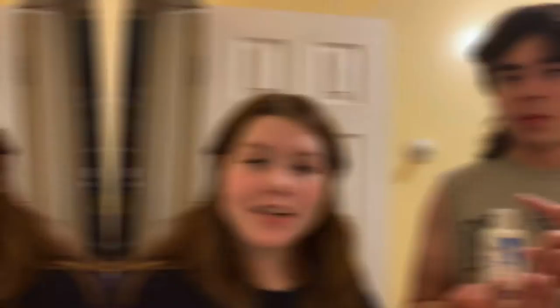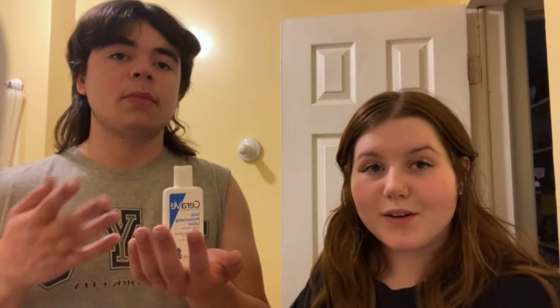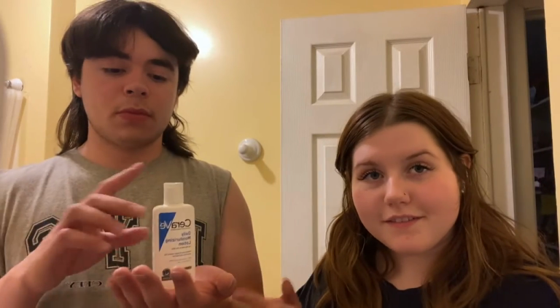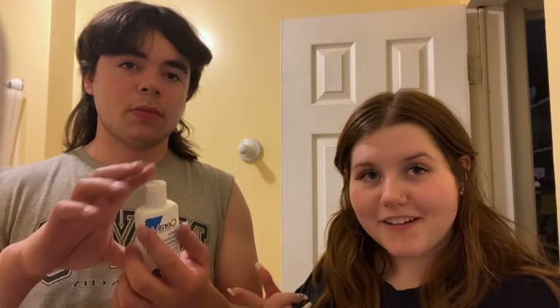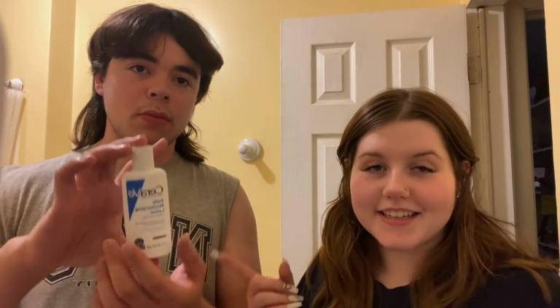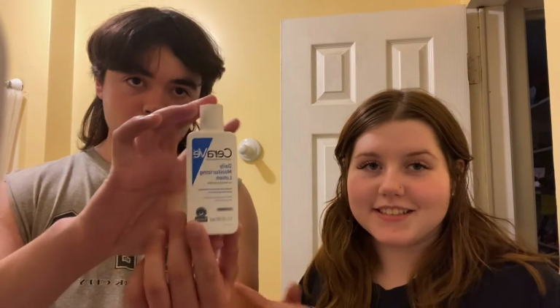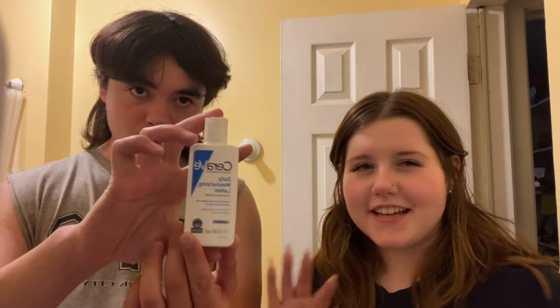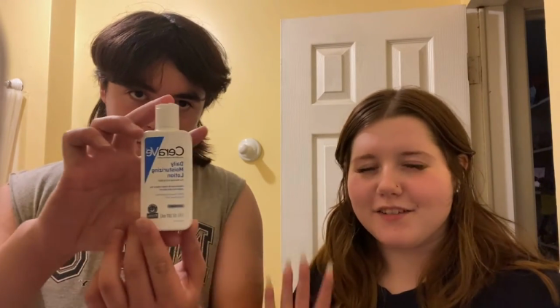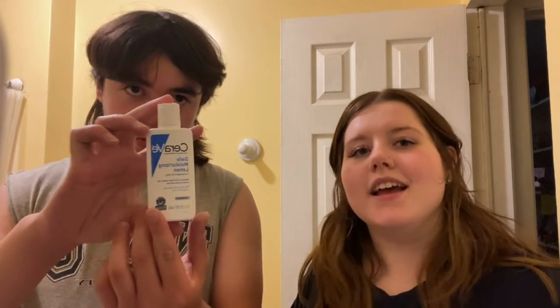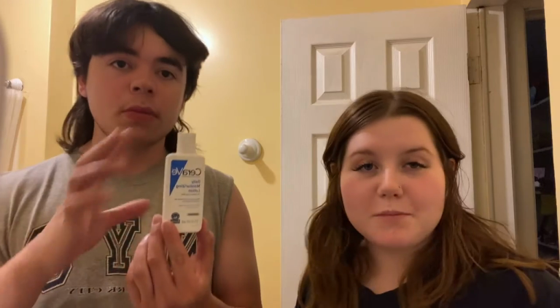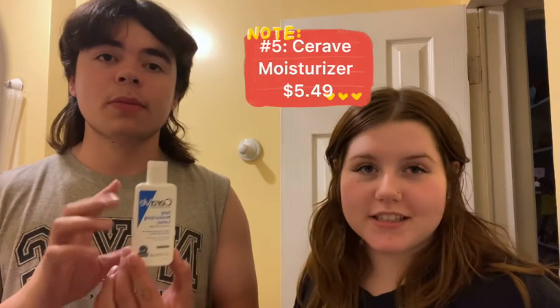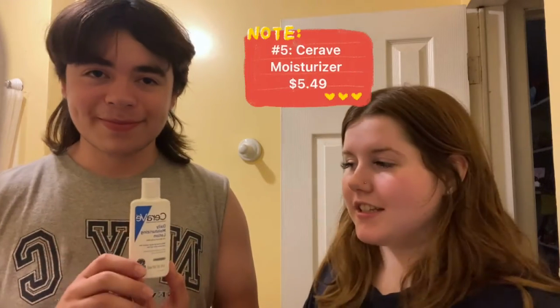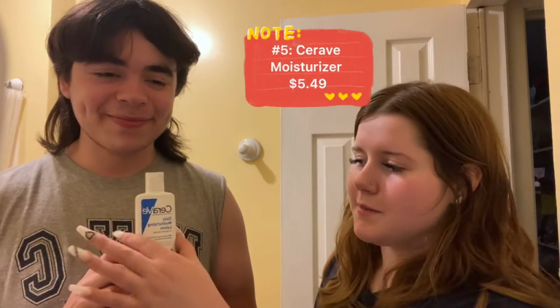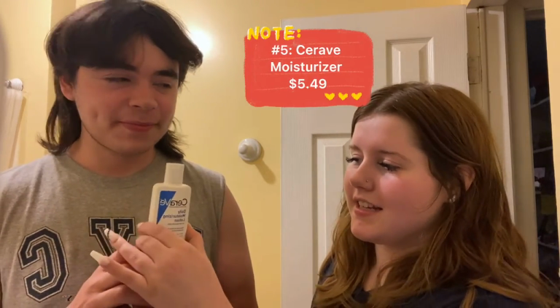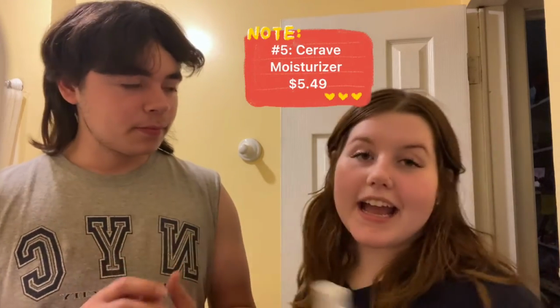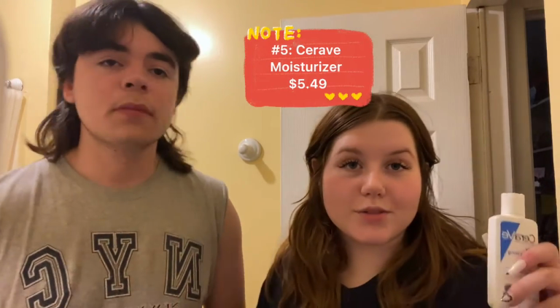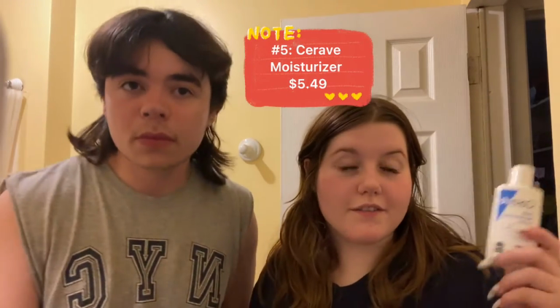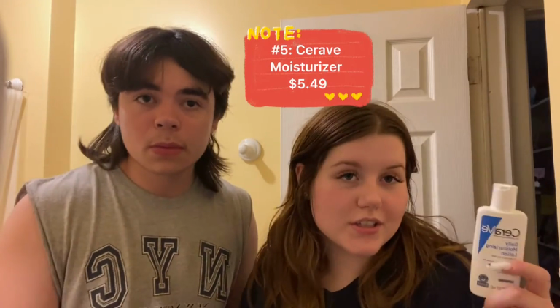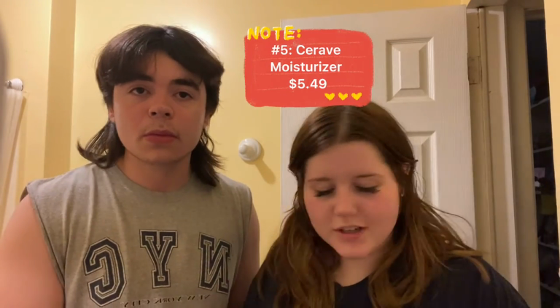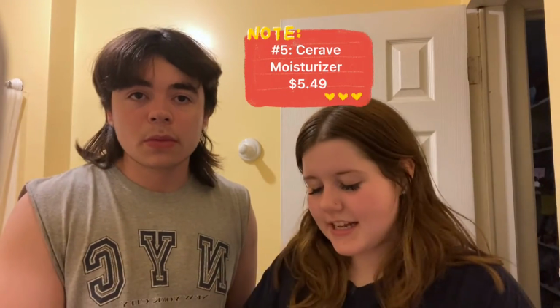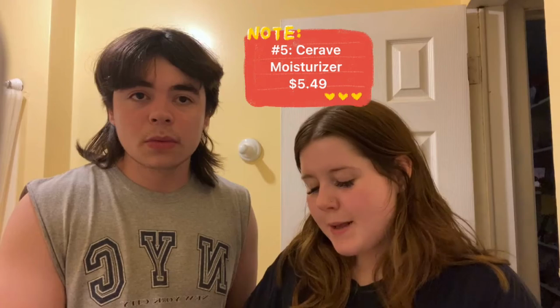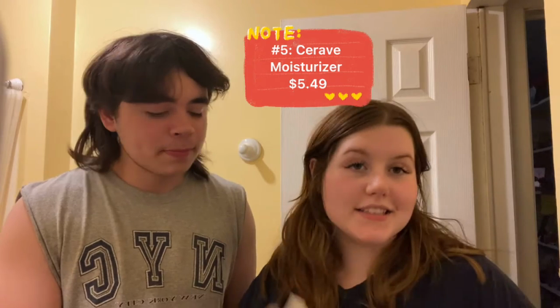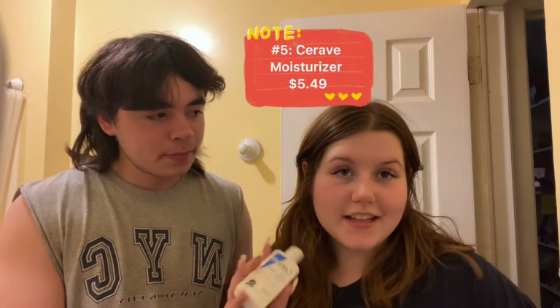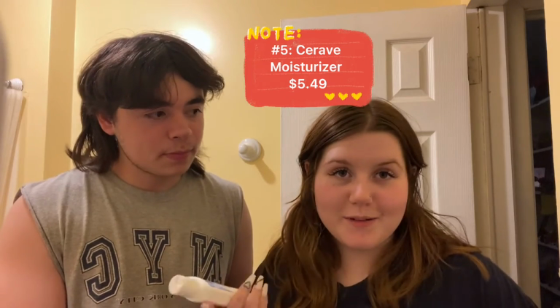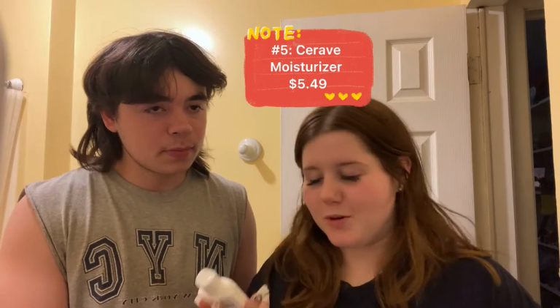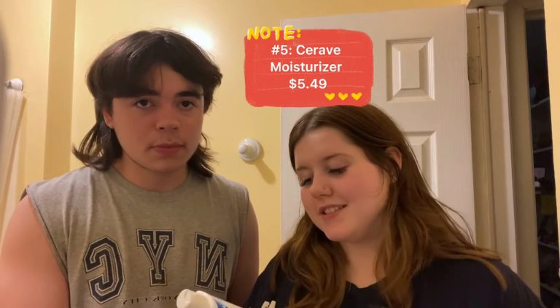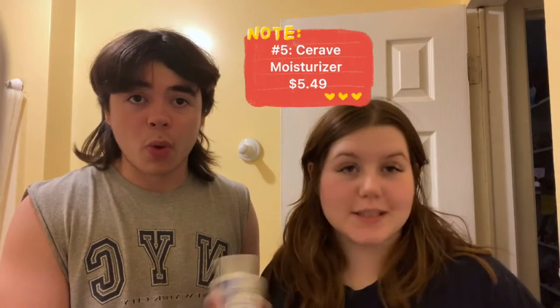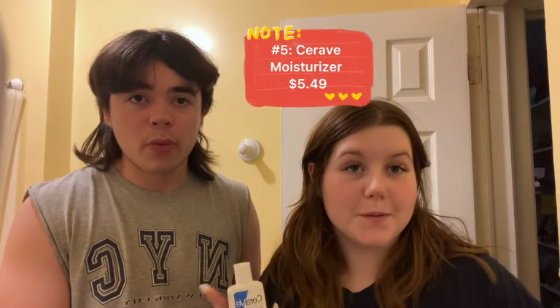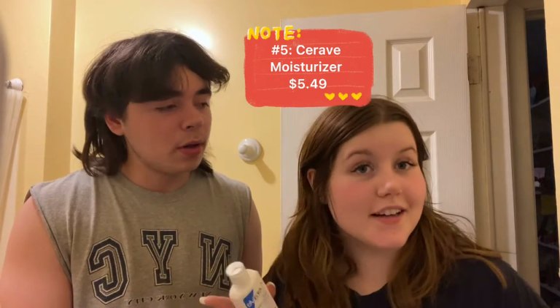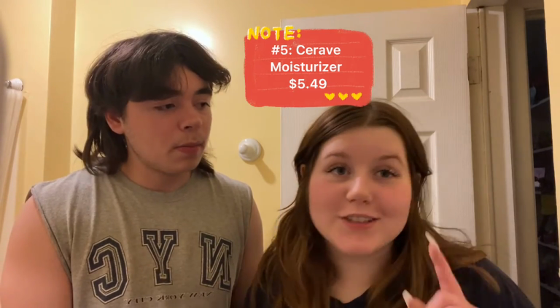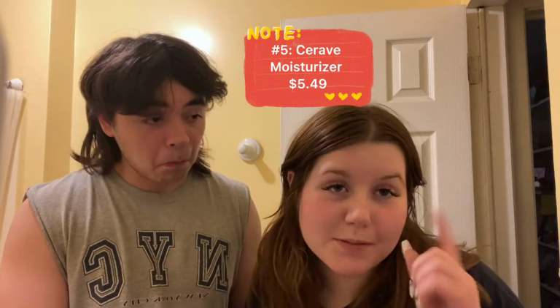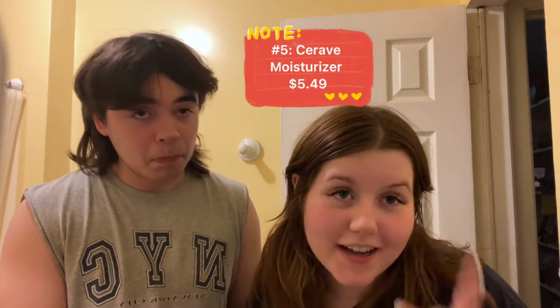Number five is CeraVe Daily Moisturizing Lotion. This is the mini size and it goes for $5.49. It's a great lightweight moisturizer for the summer because you need the SPF after.